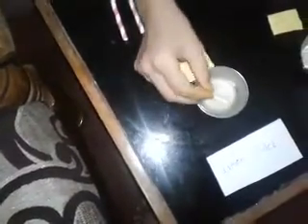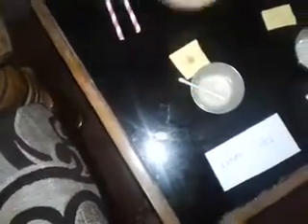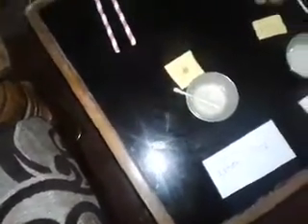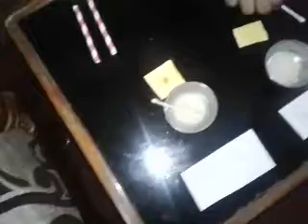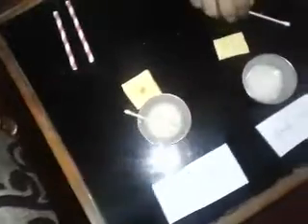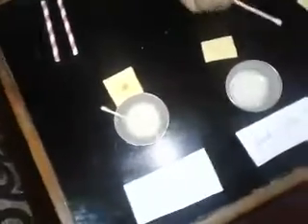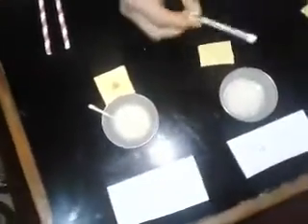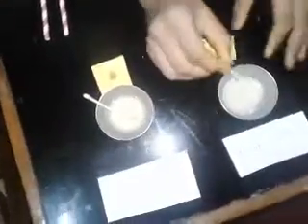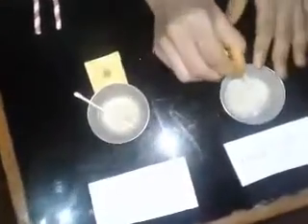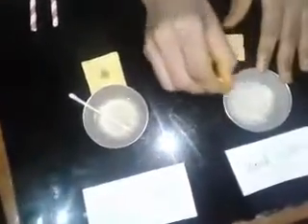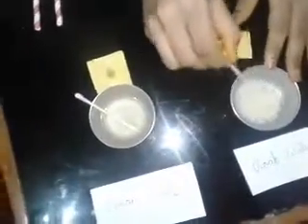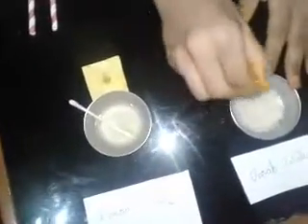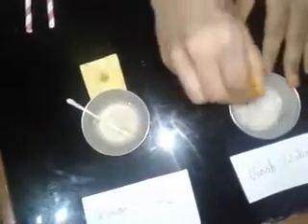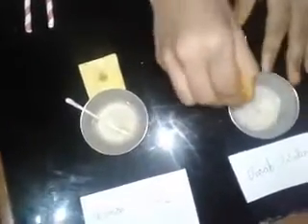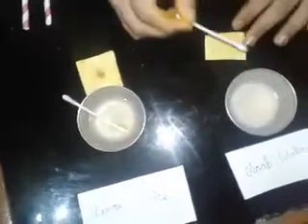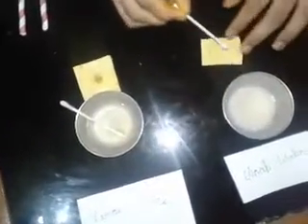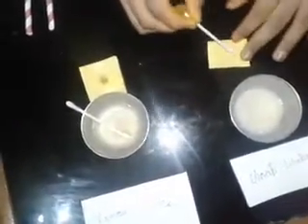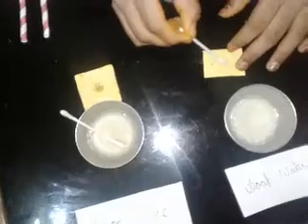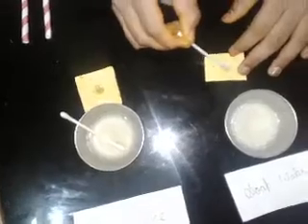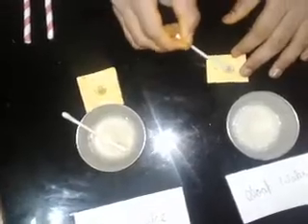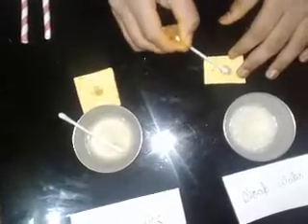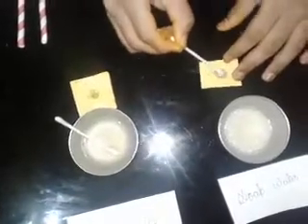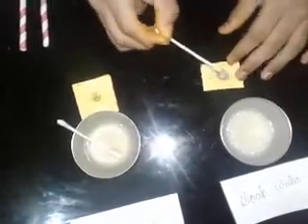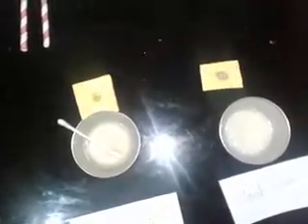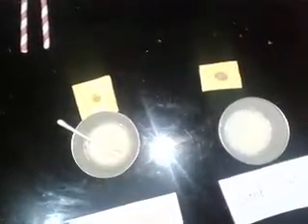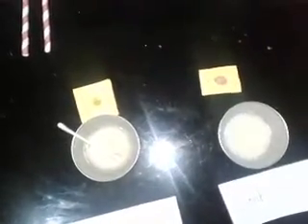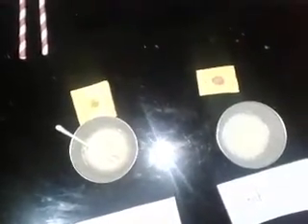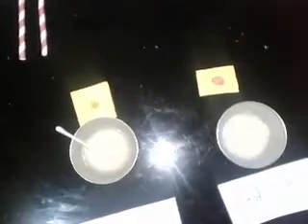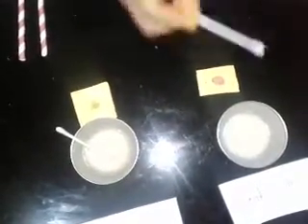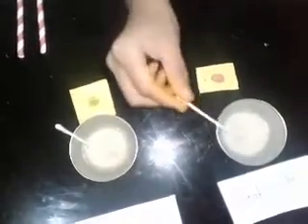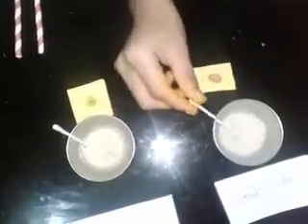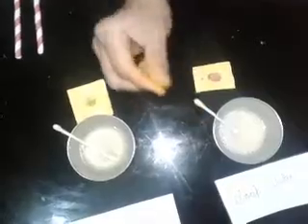In the second paper, I will put some soap solution. As you can see, it changes its color to dark red.